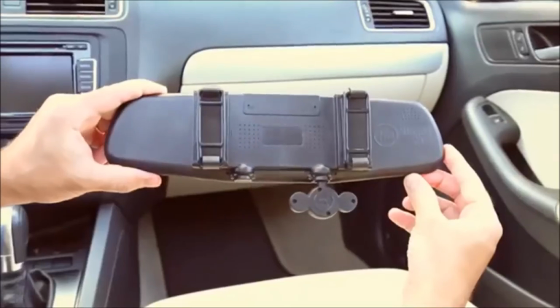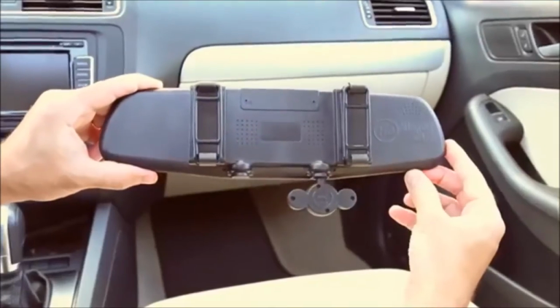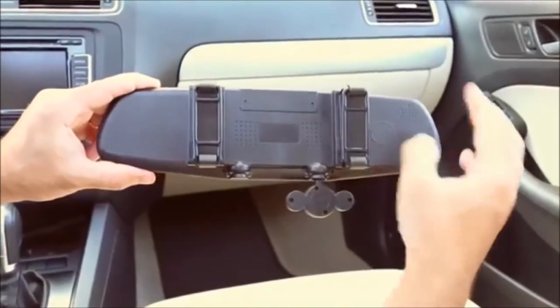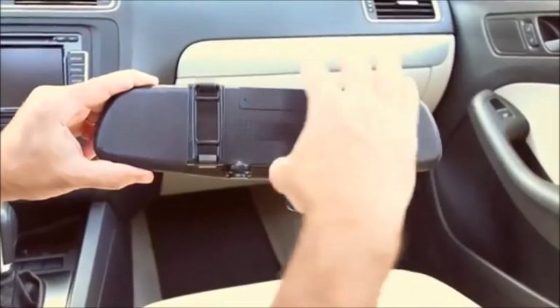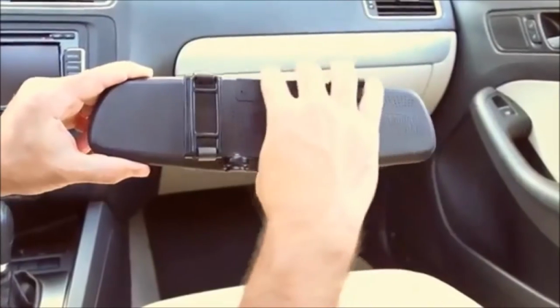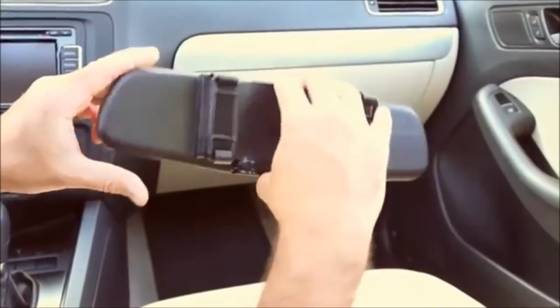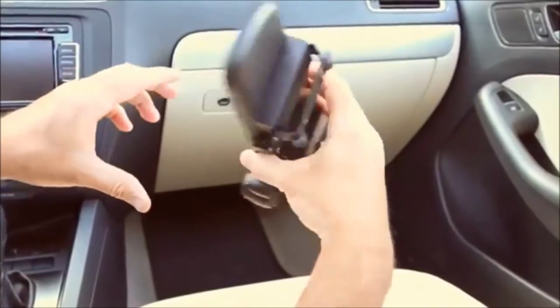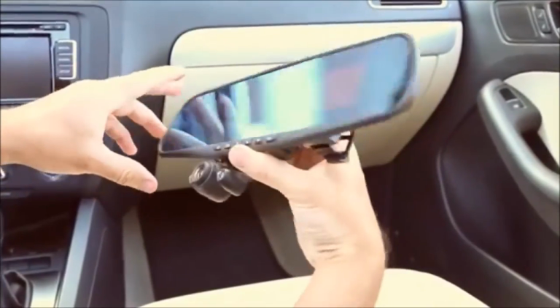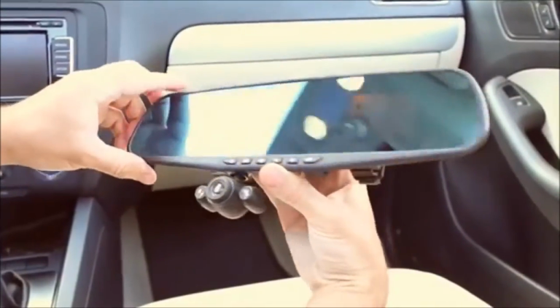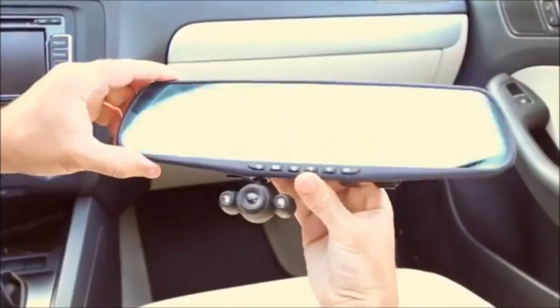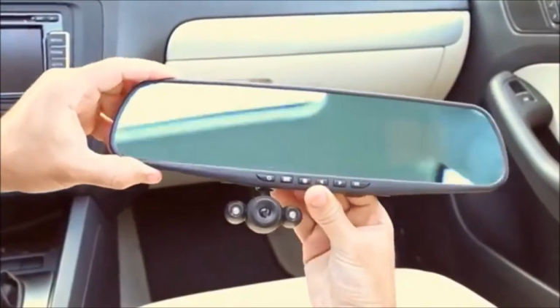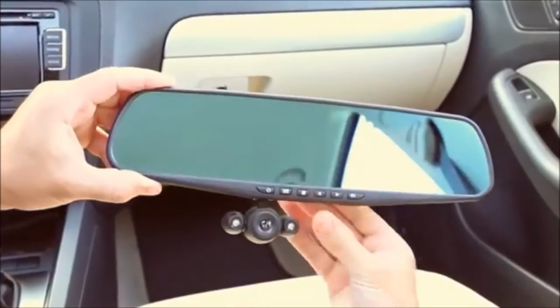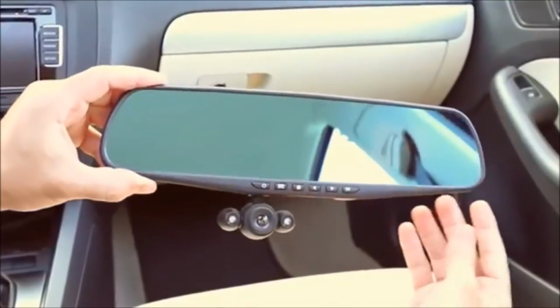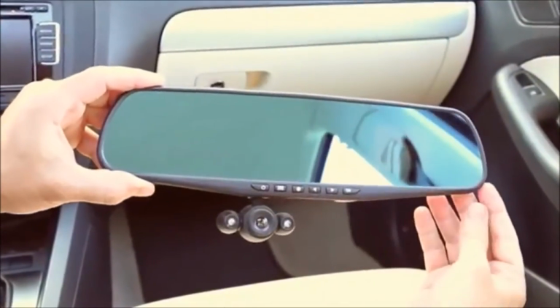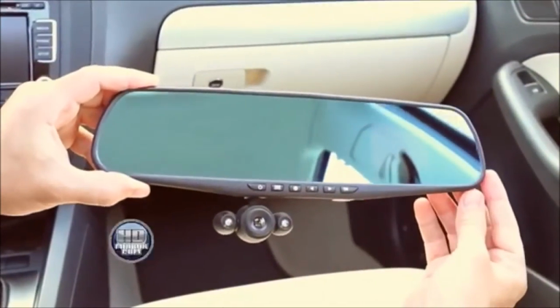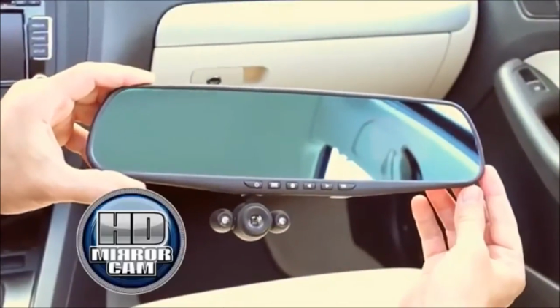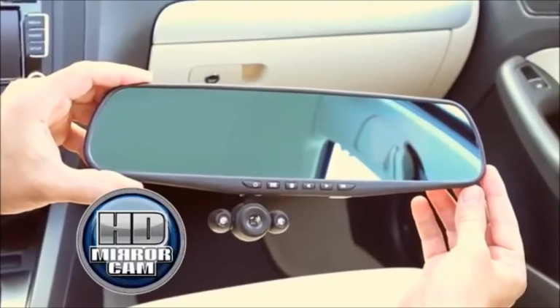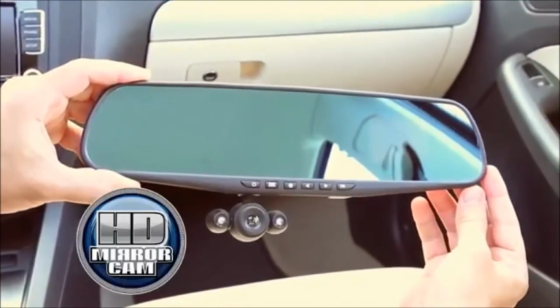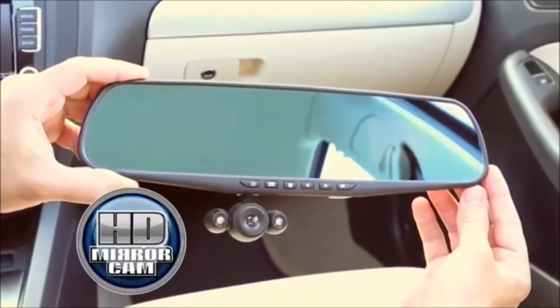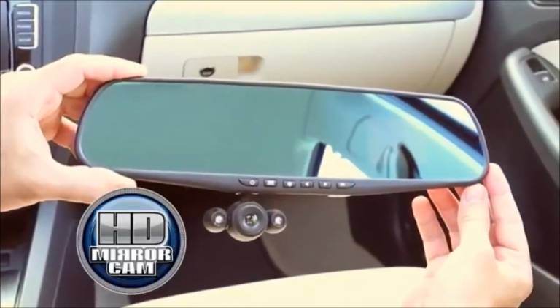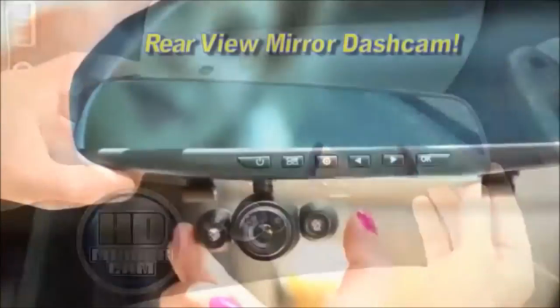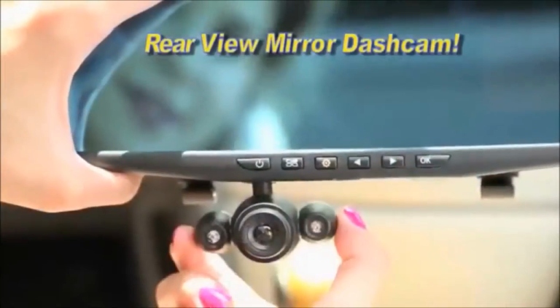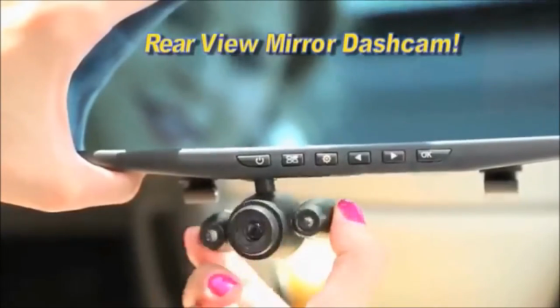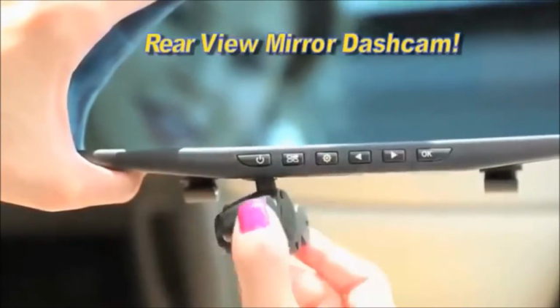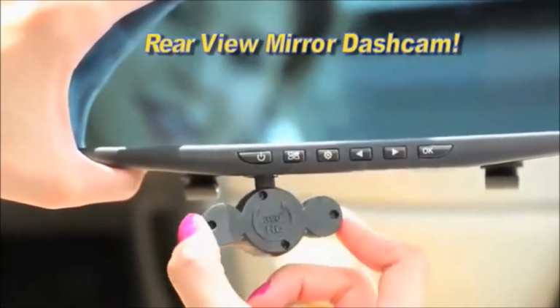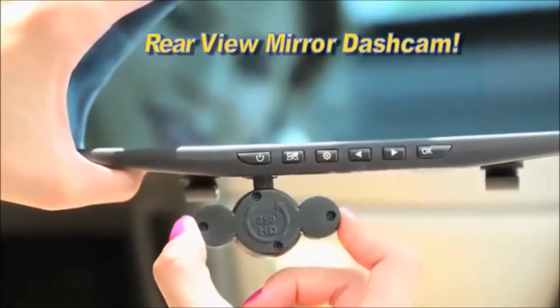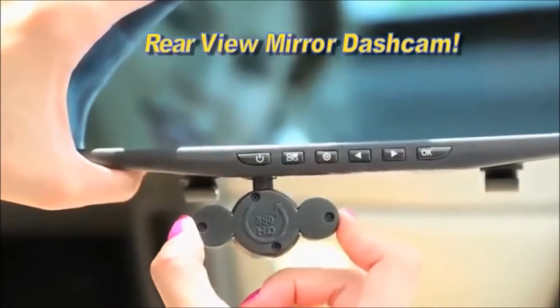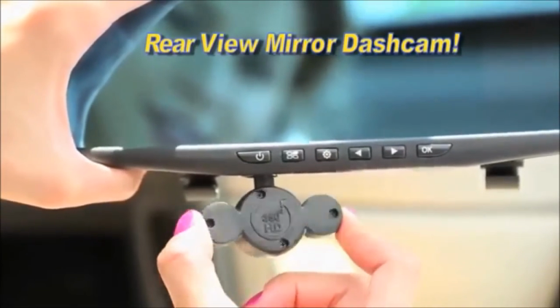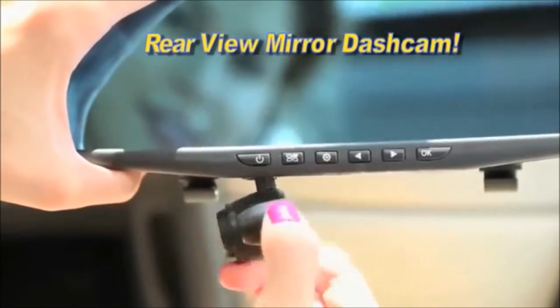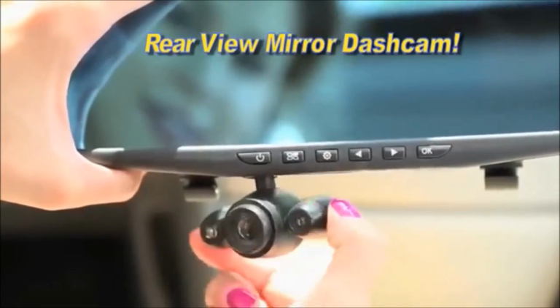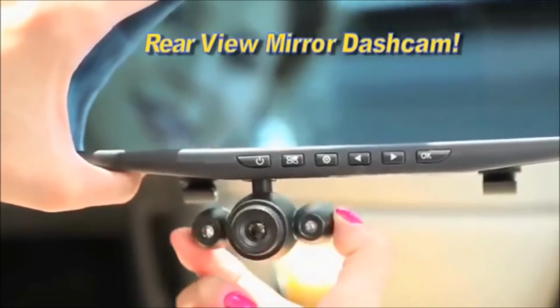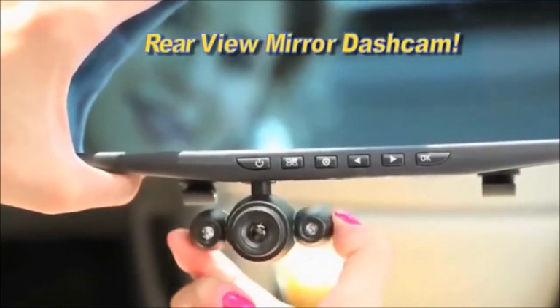Now protect yourself and capture it all in full high-definition video with the HD Mirror Cam — the incredible new dash cam built right into a rear-view mirror.